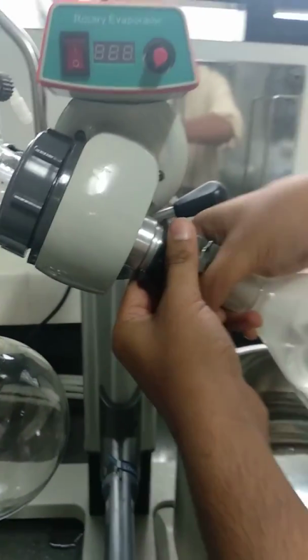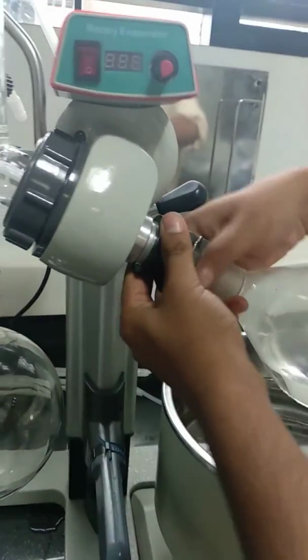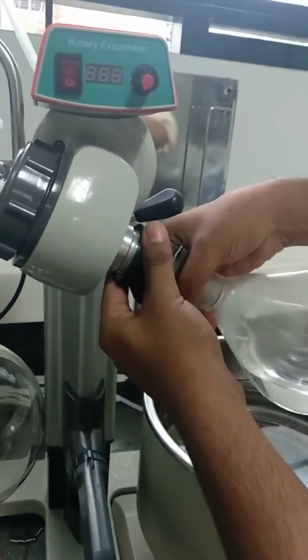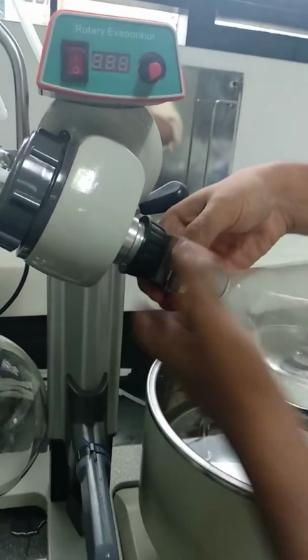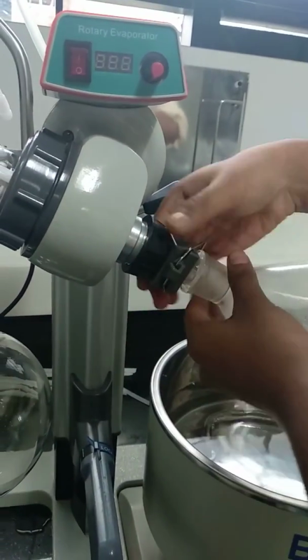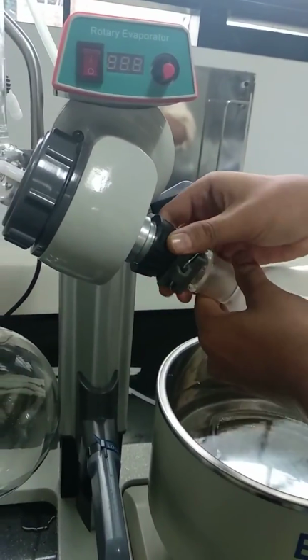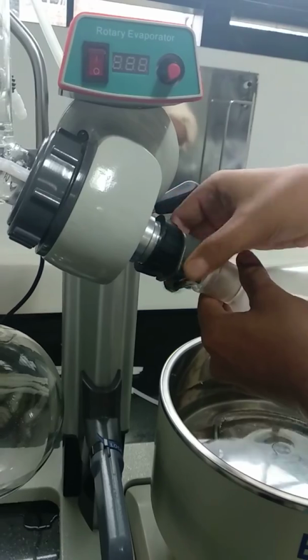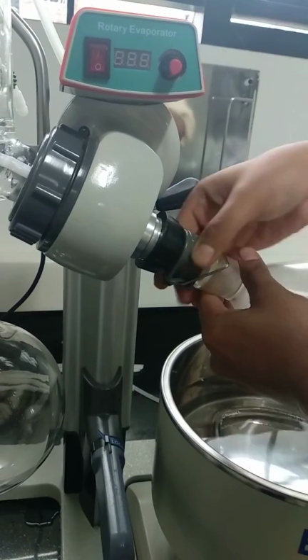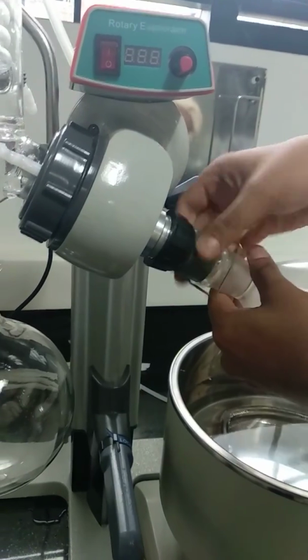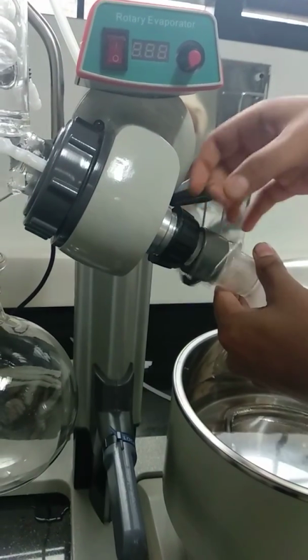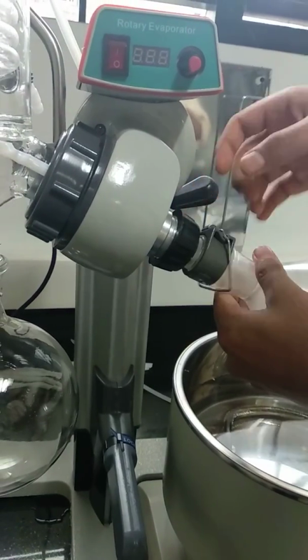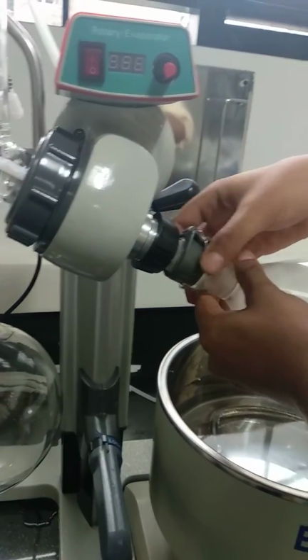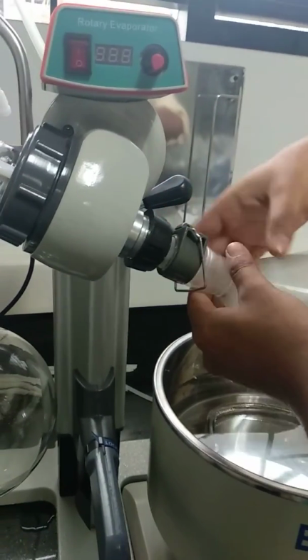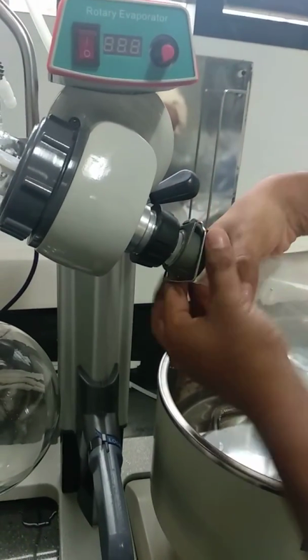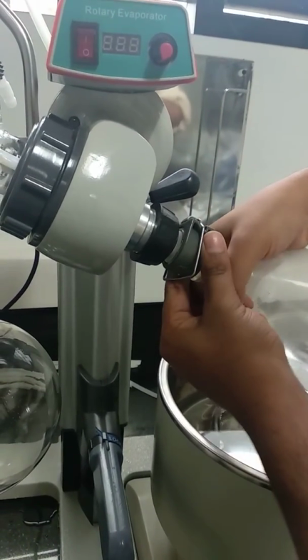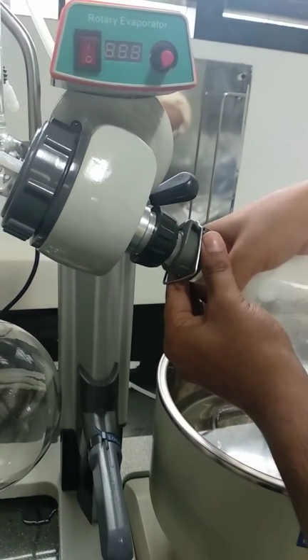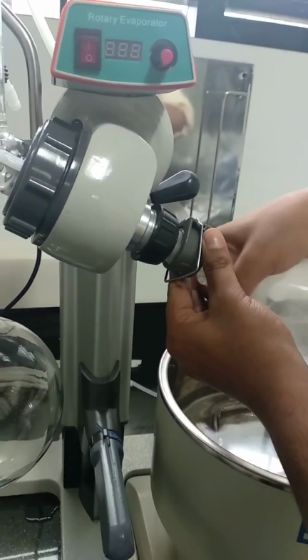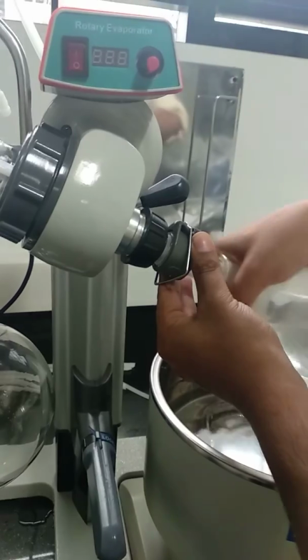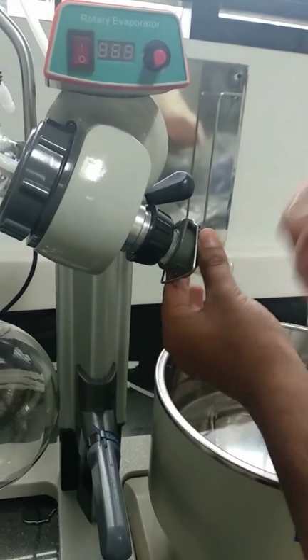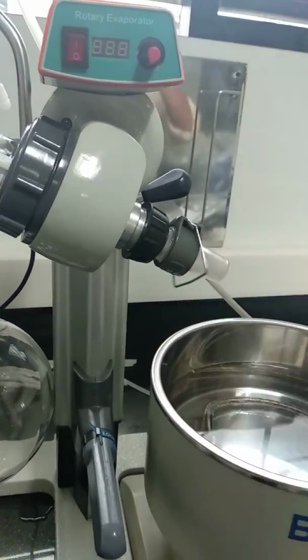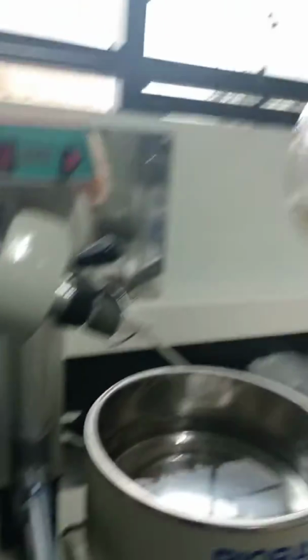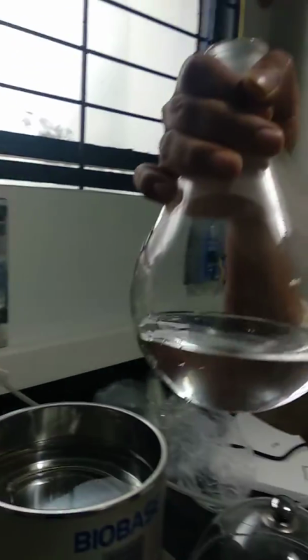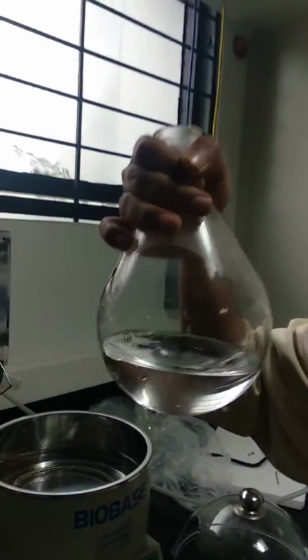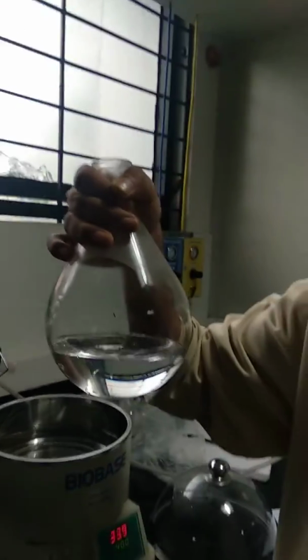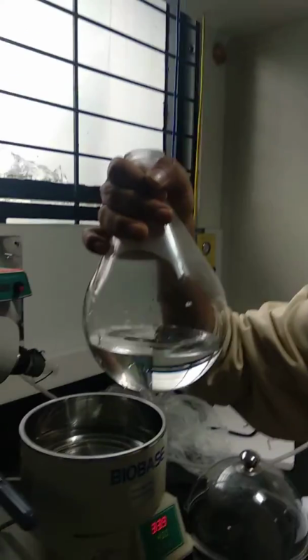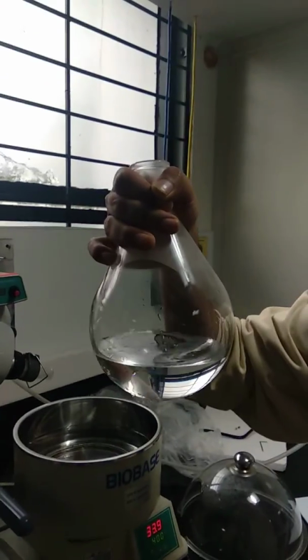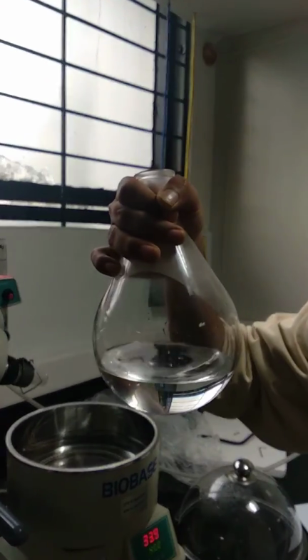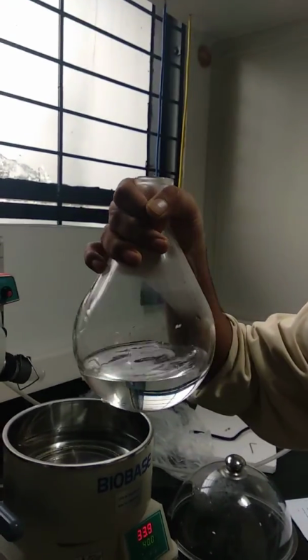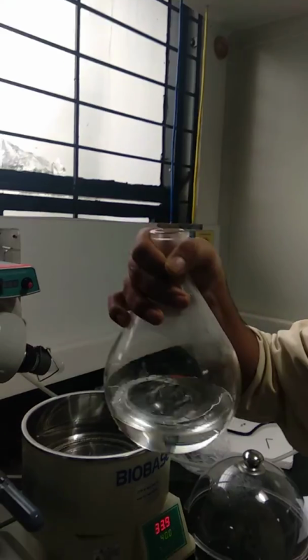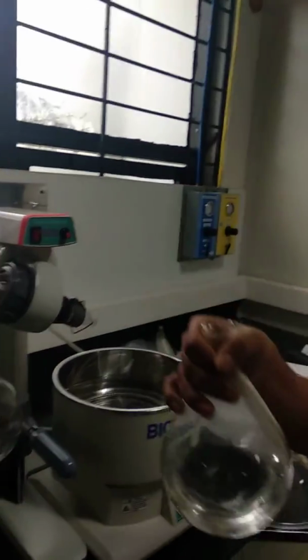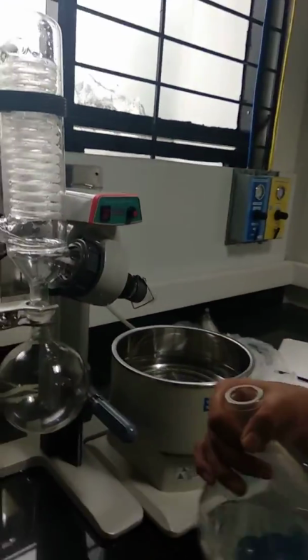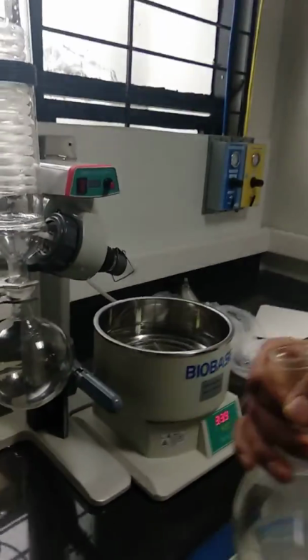And I am going to remove the sample. Move my sample now. This is the rotary evaporator.